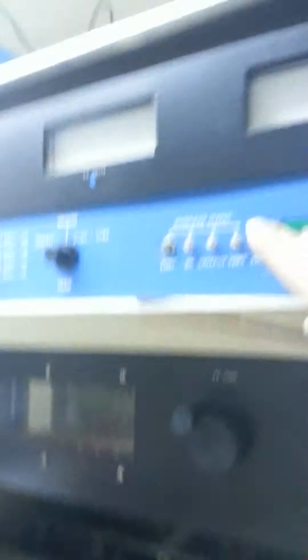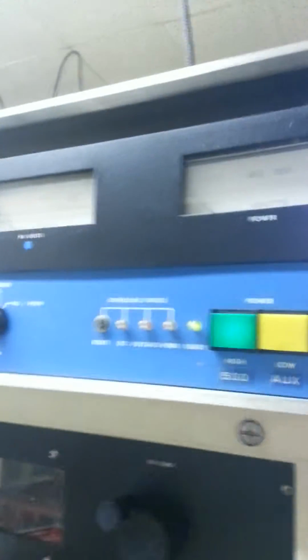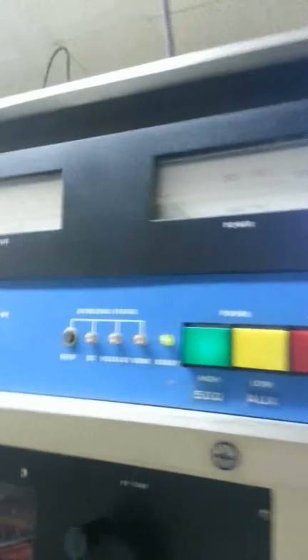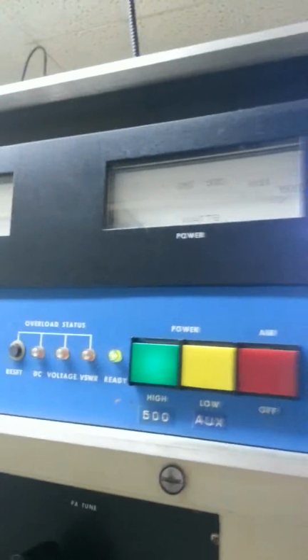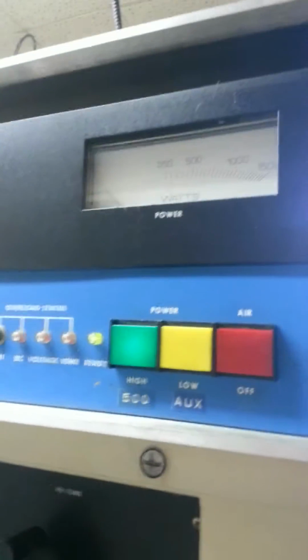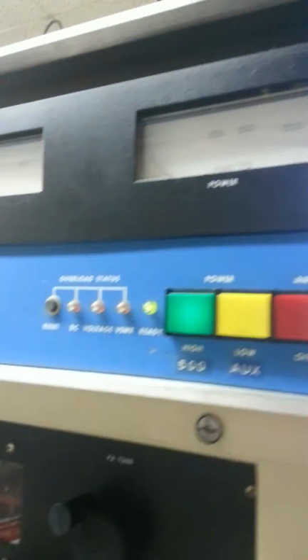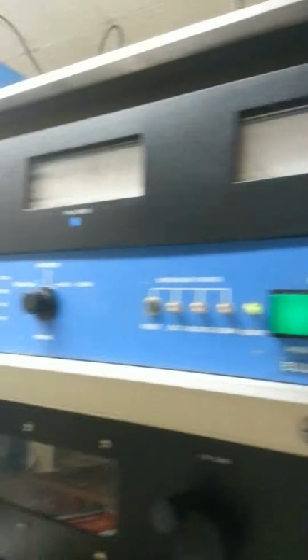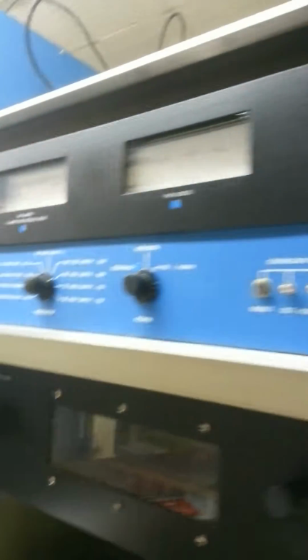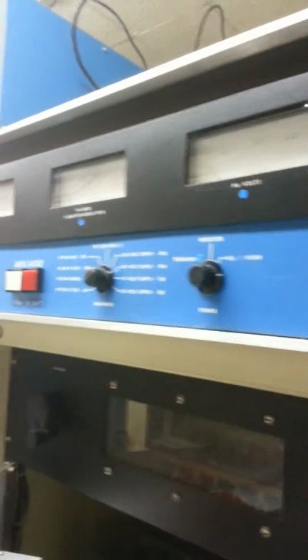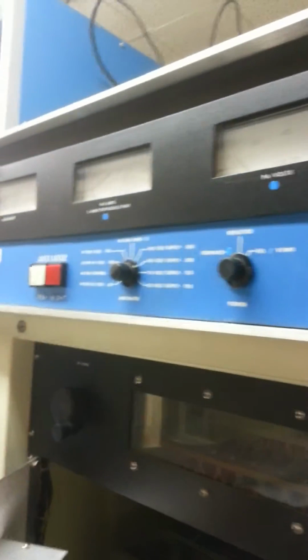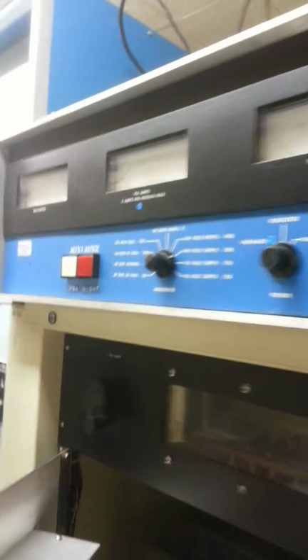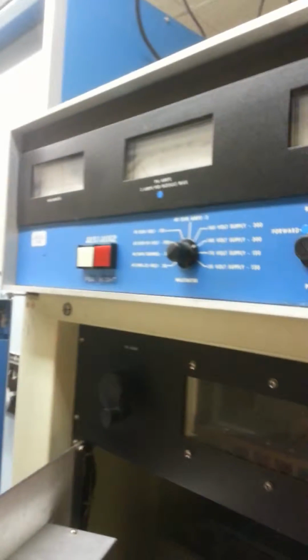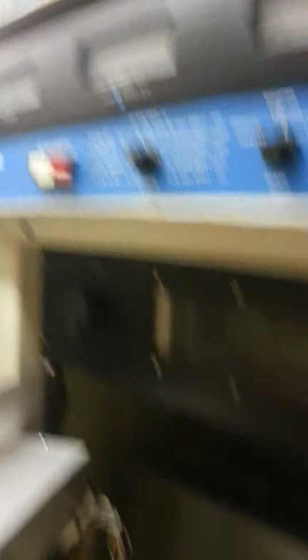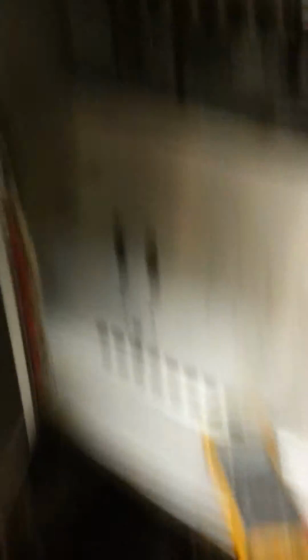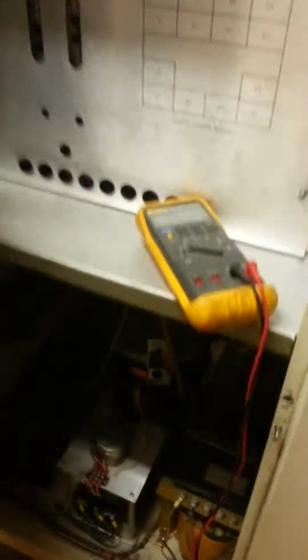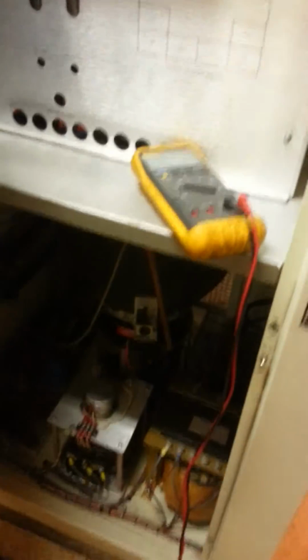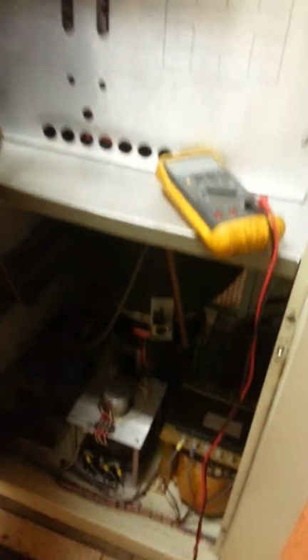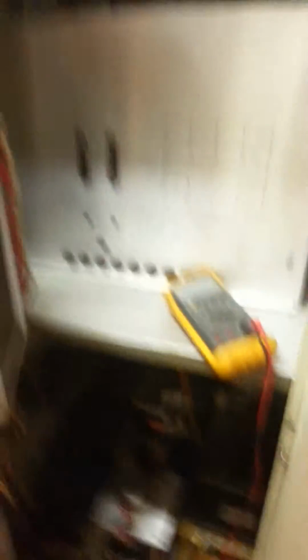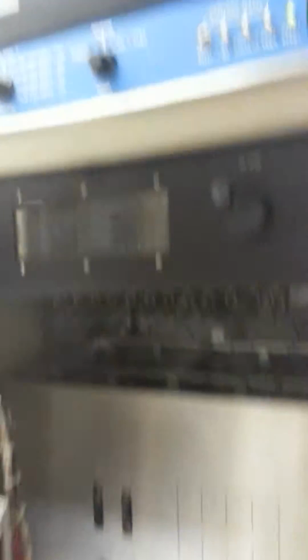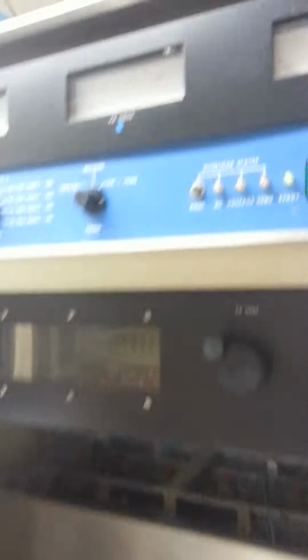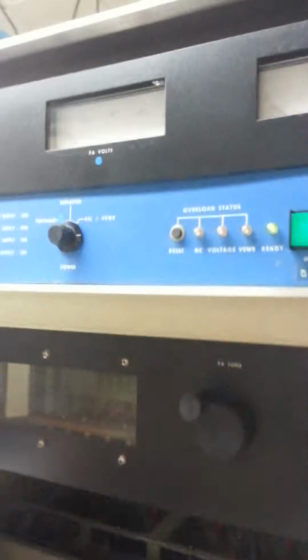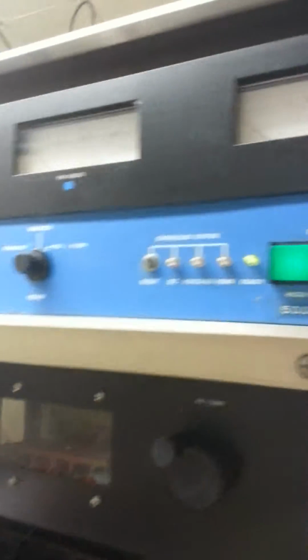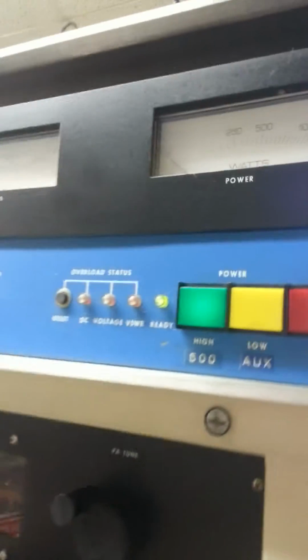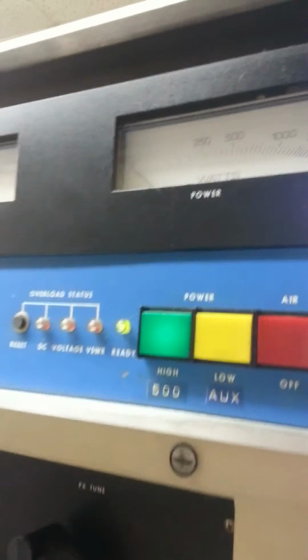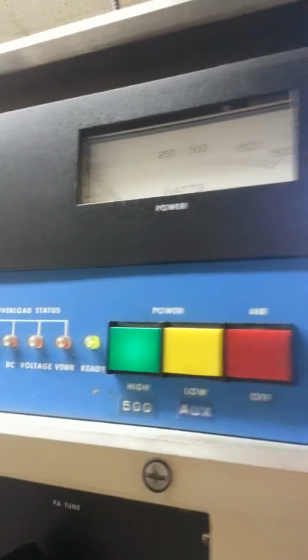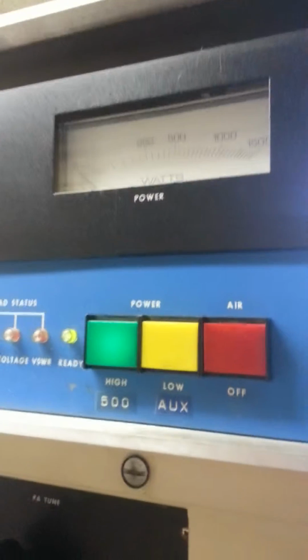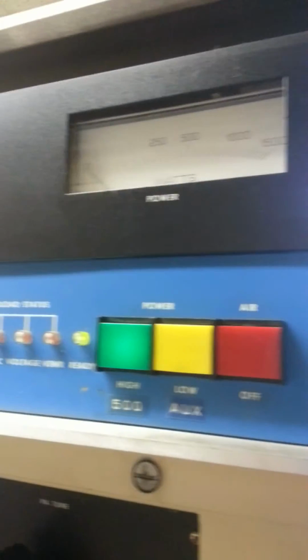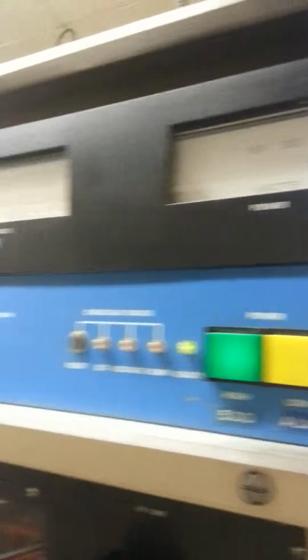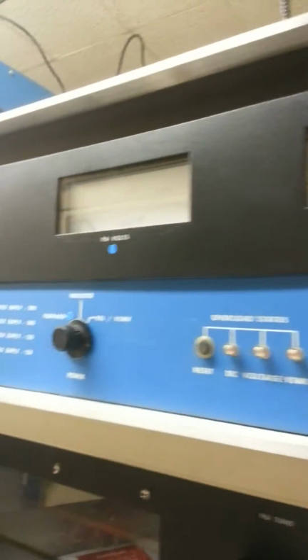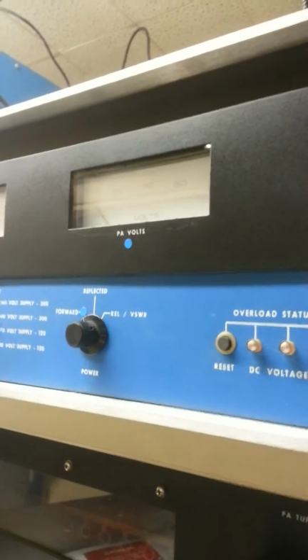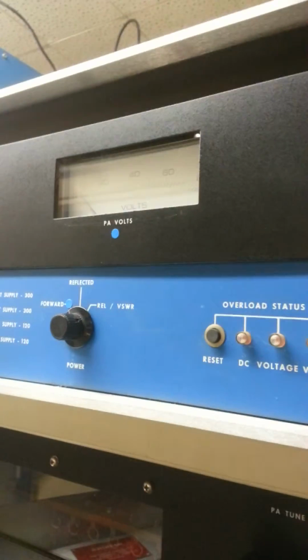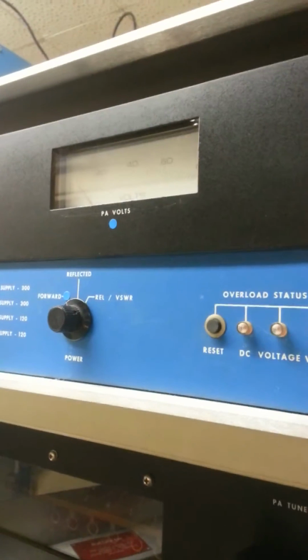Here's the symptom: when the power came up, I also had to replace the blower fan motor, but I had no power output and no PA volts.